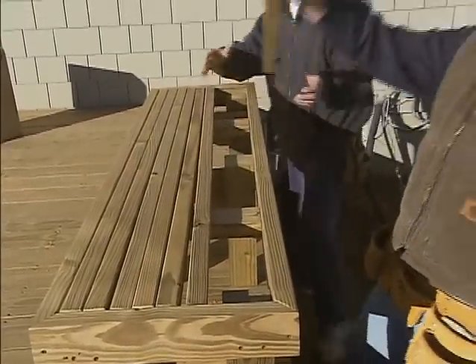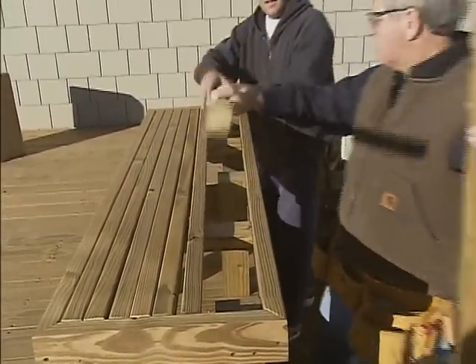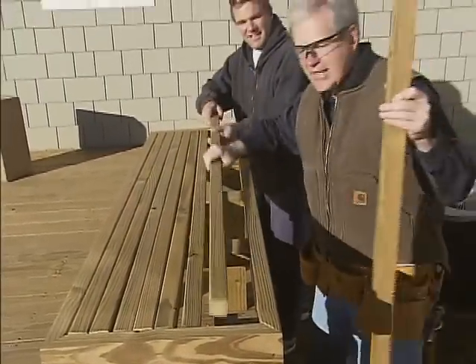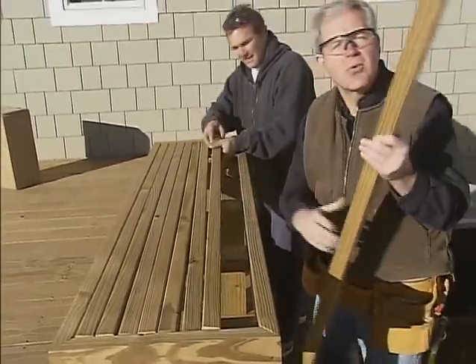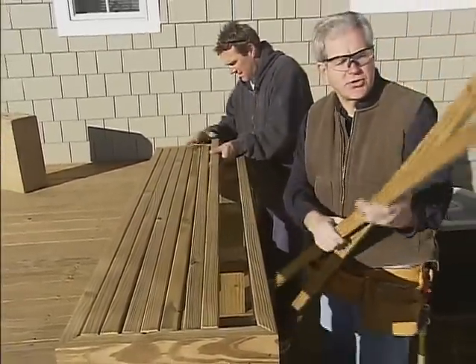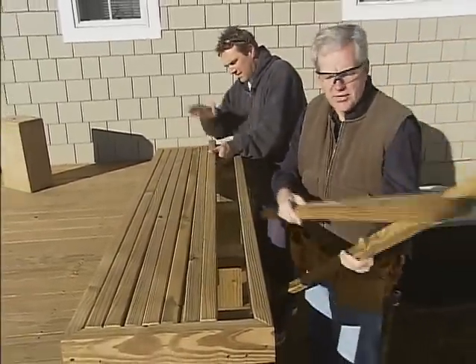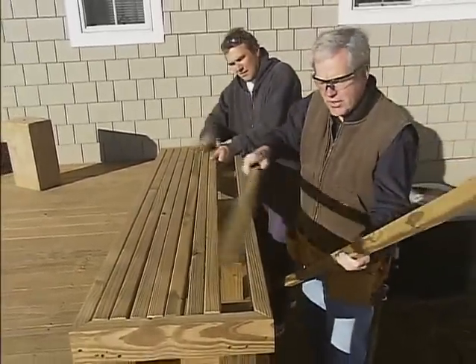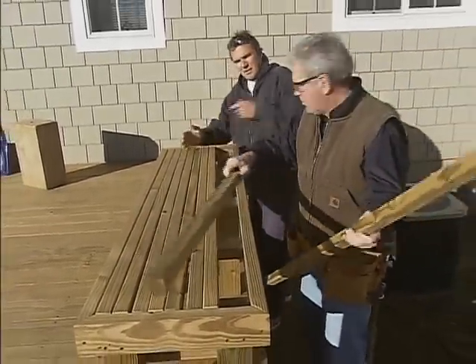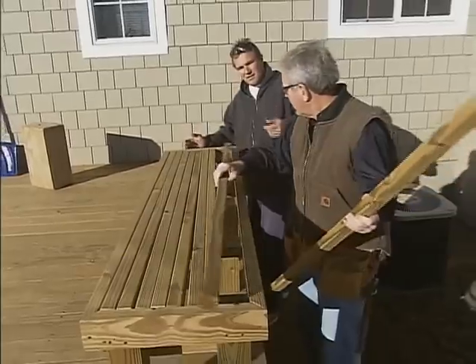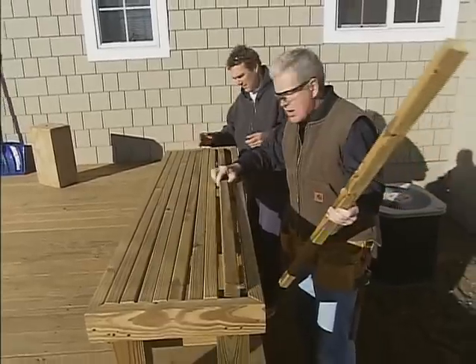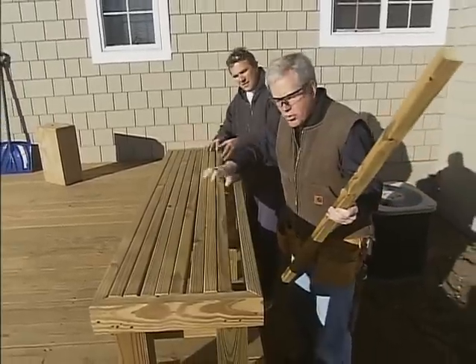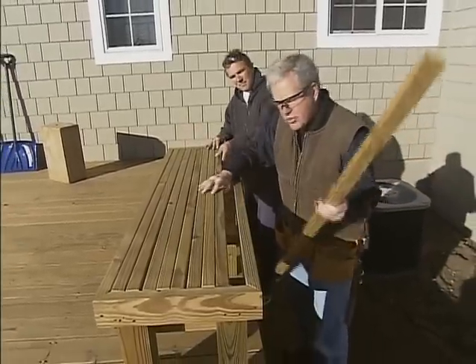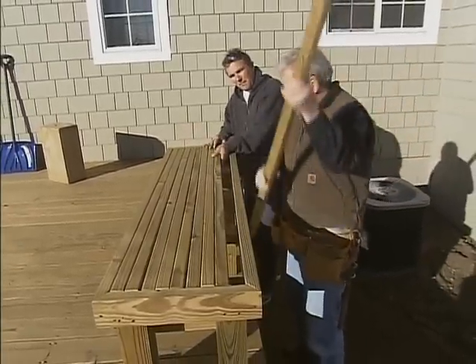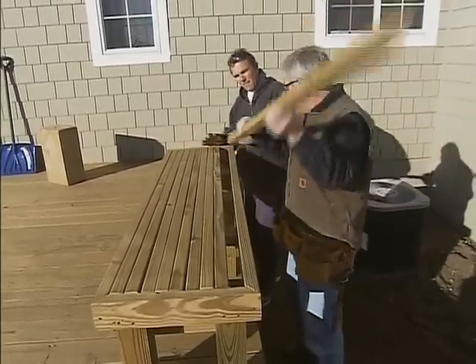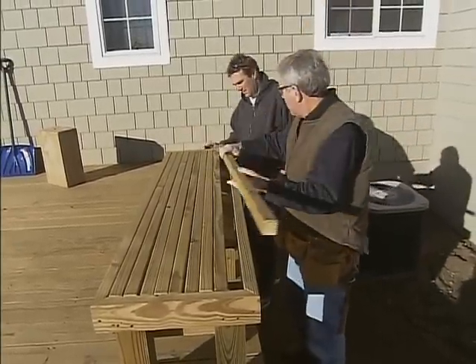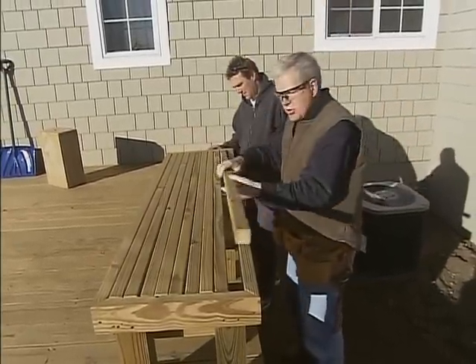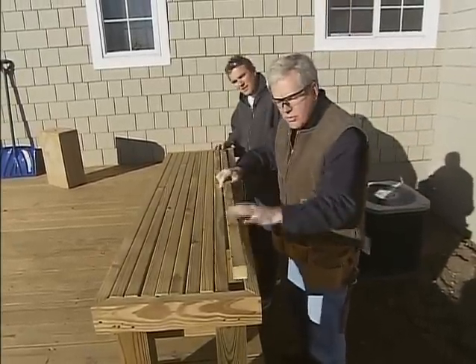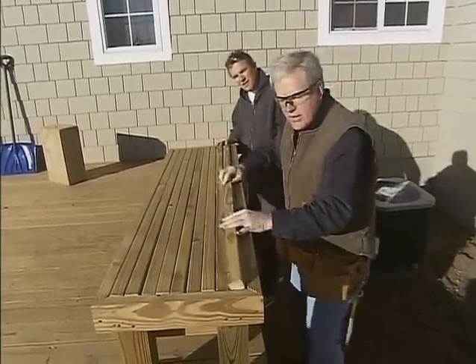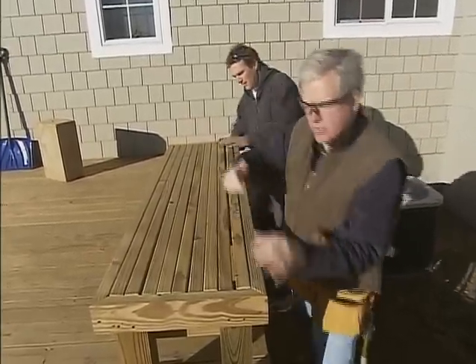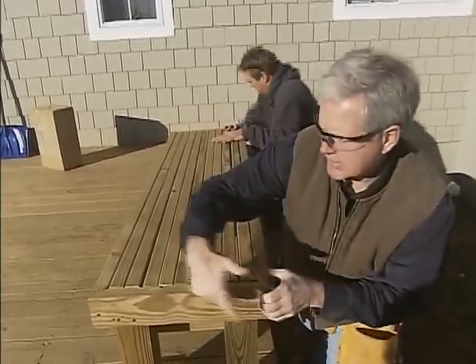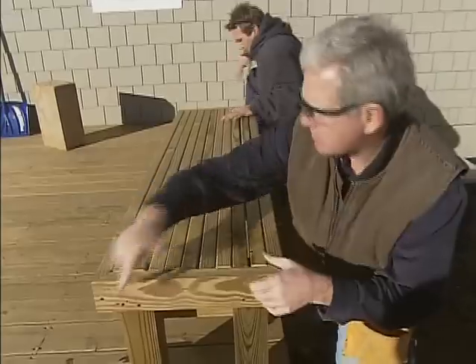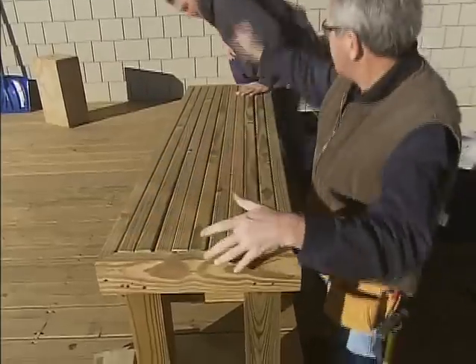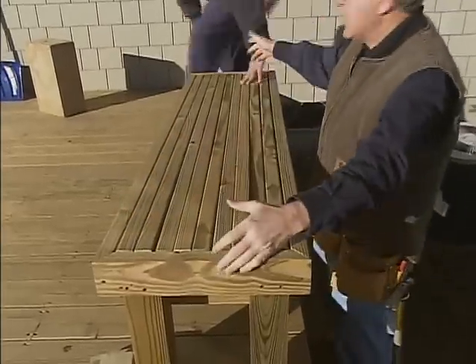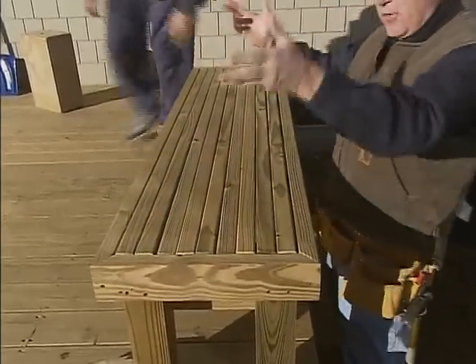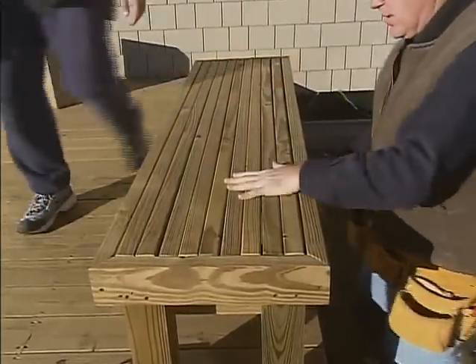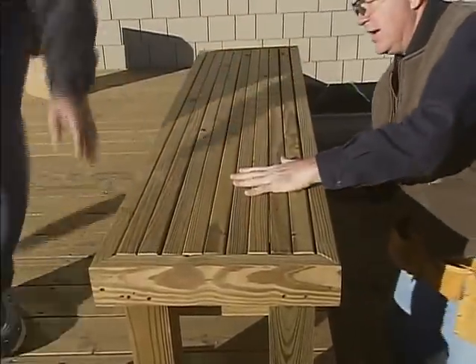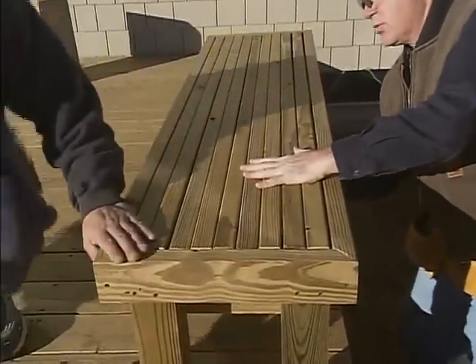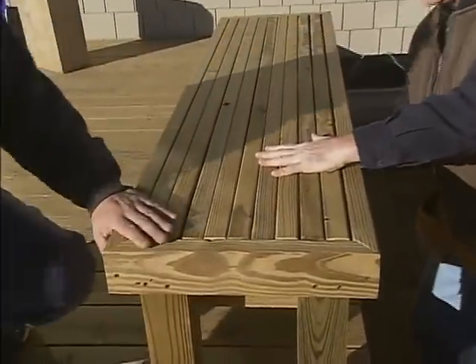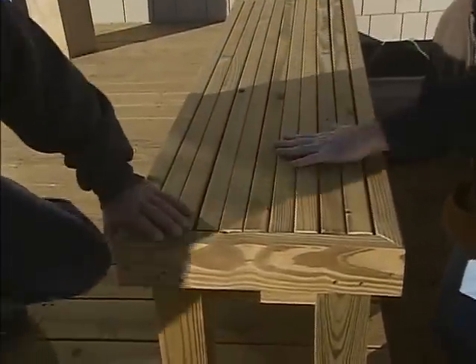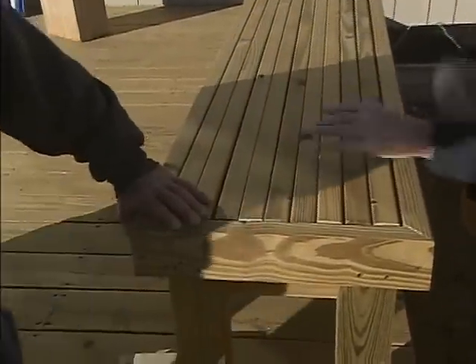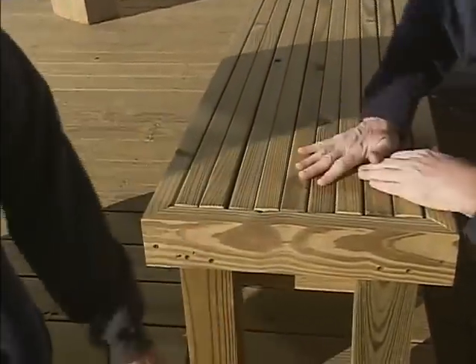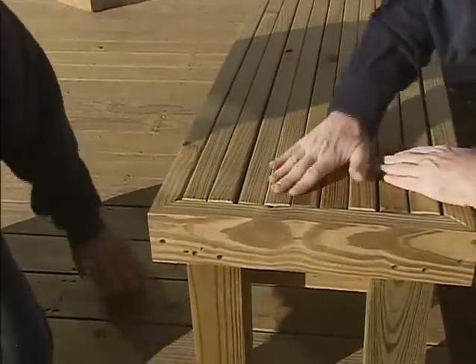For our seating slats, we're using 2x2s, putting the rounded portion of the 2x2 up. What we're going to do is end-screw into the sides of the boards on both sides, and then we'll flip it over and screw through our supports that we just installed.